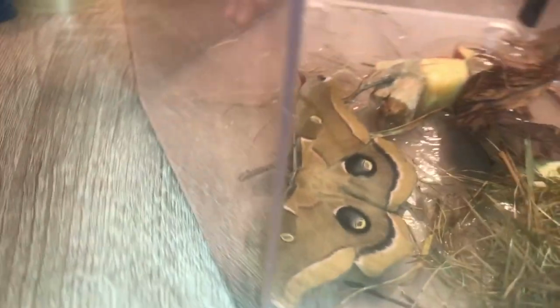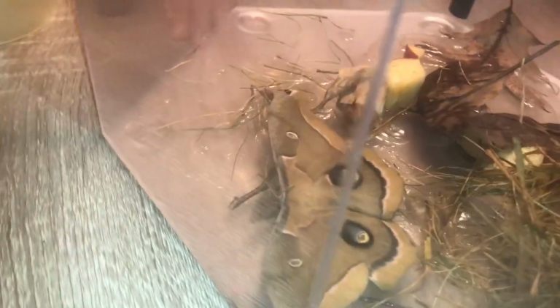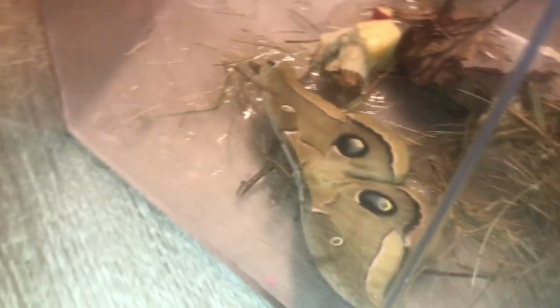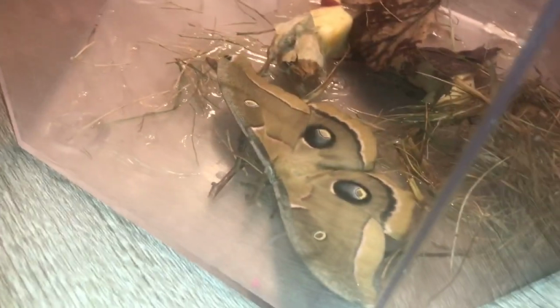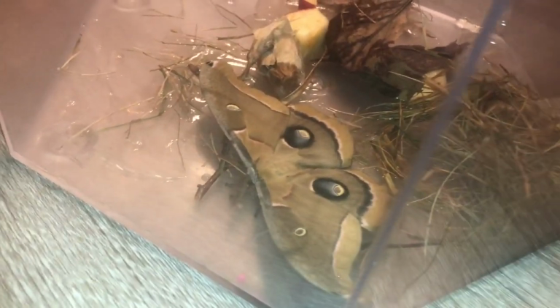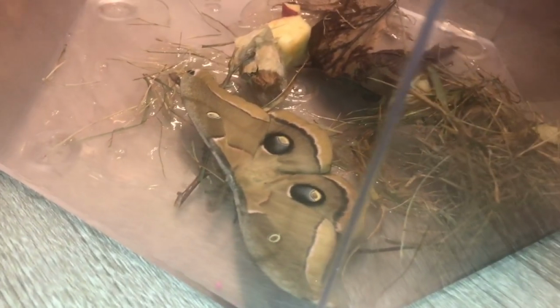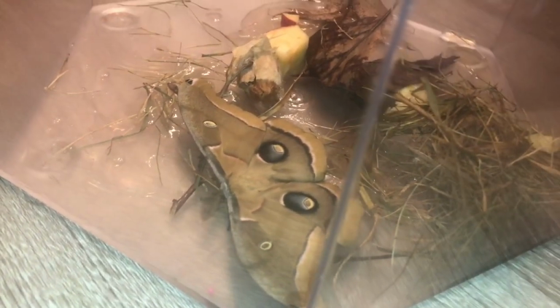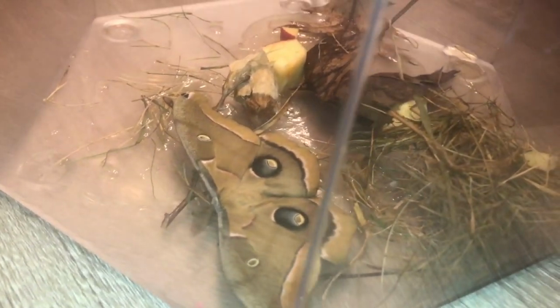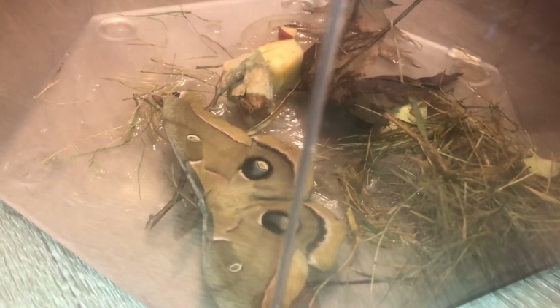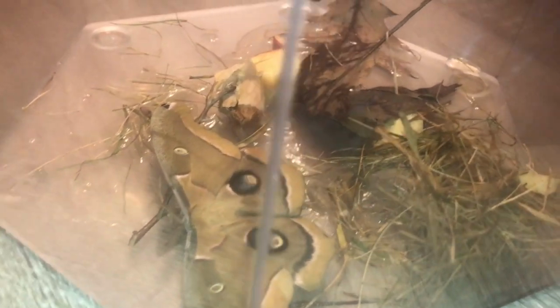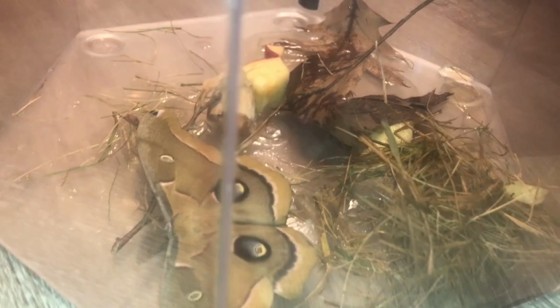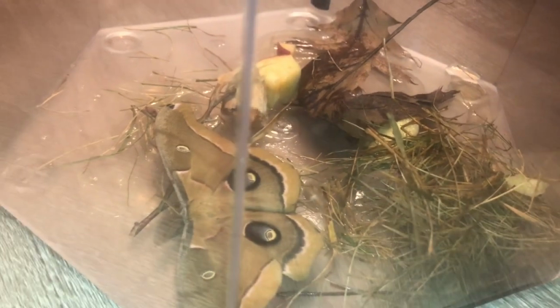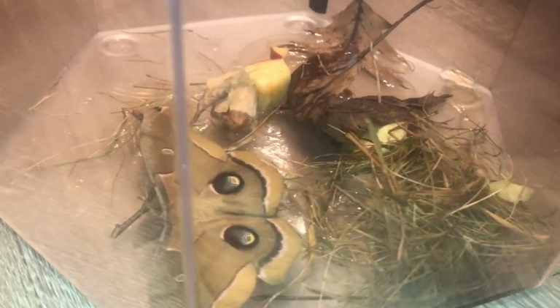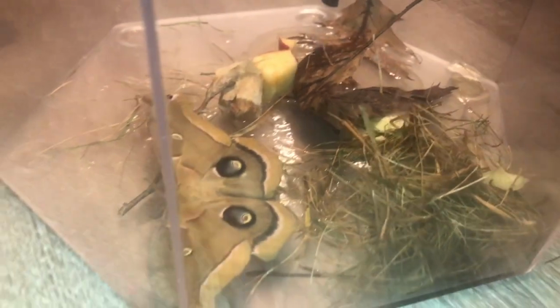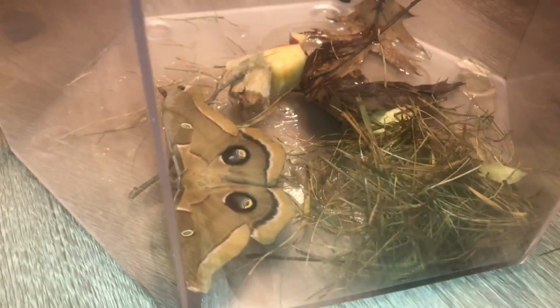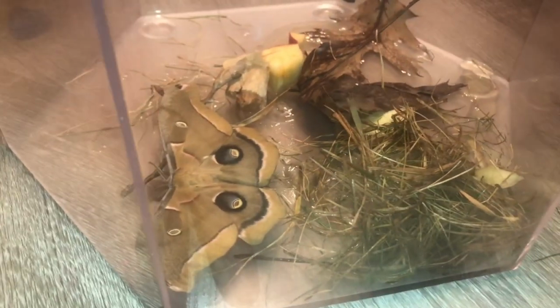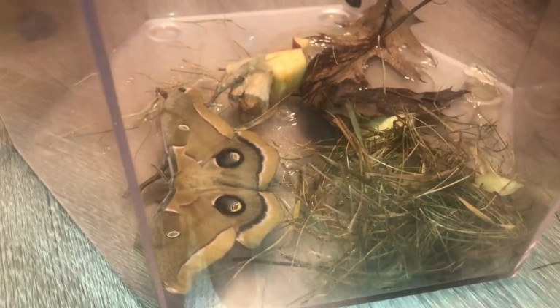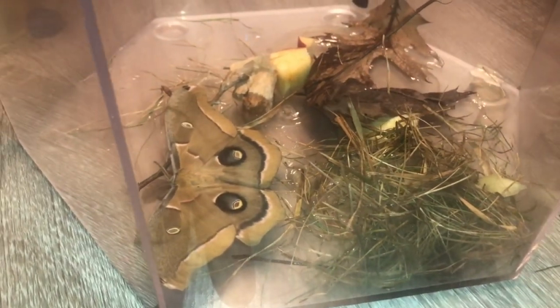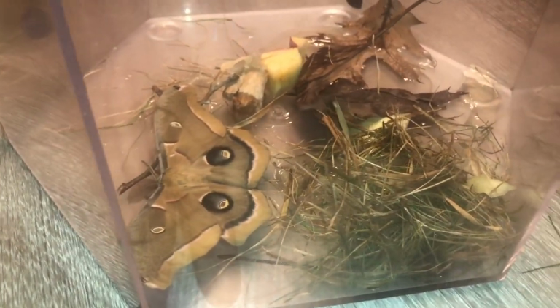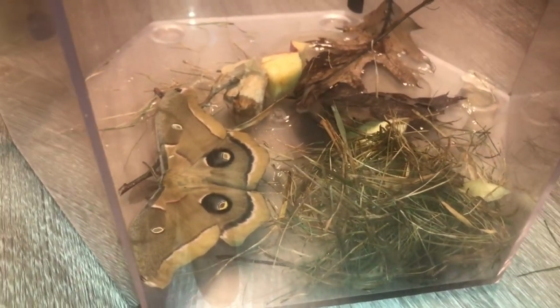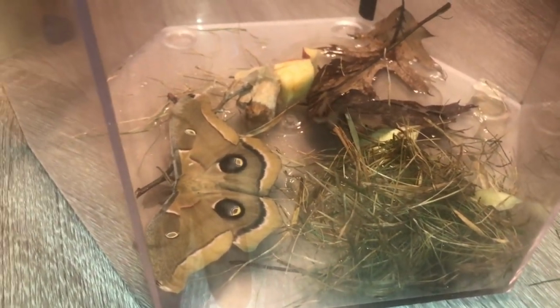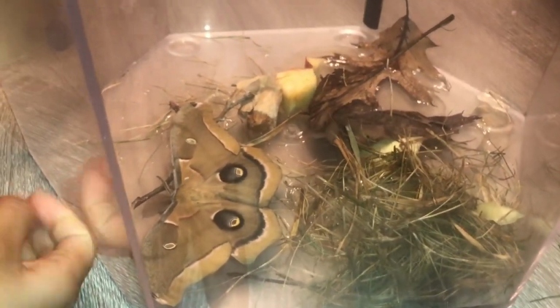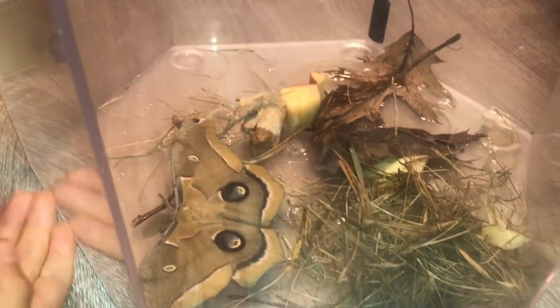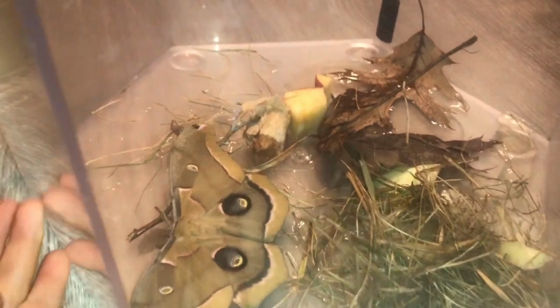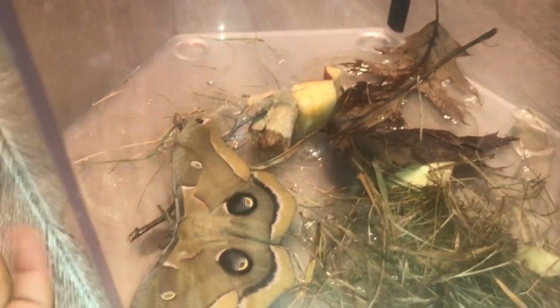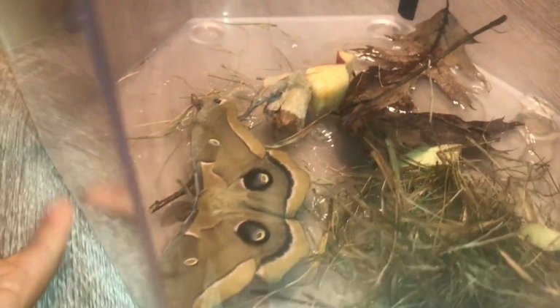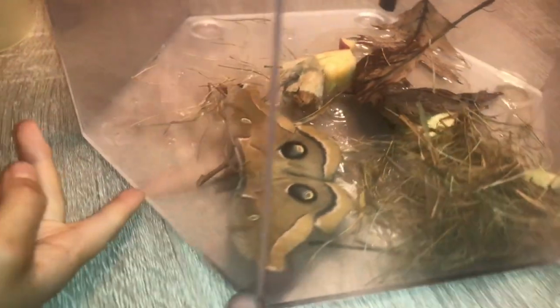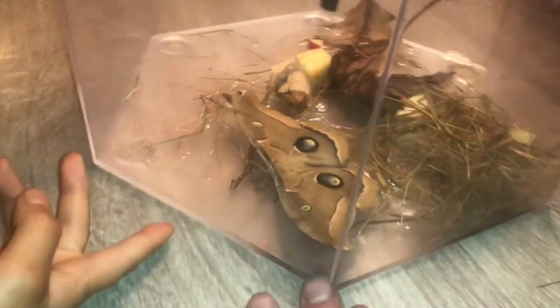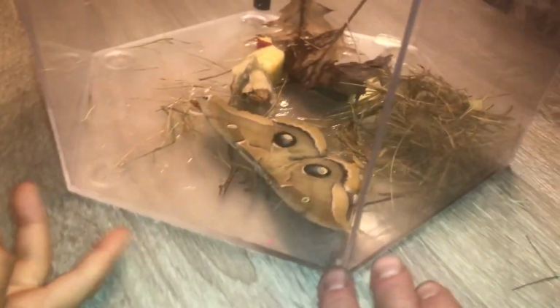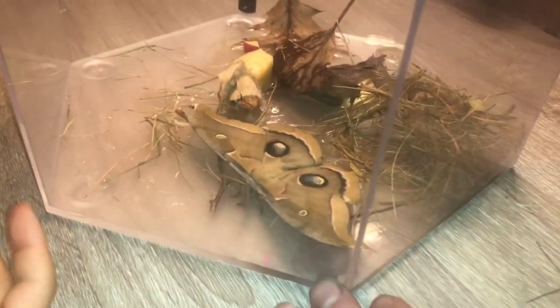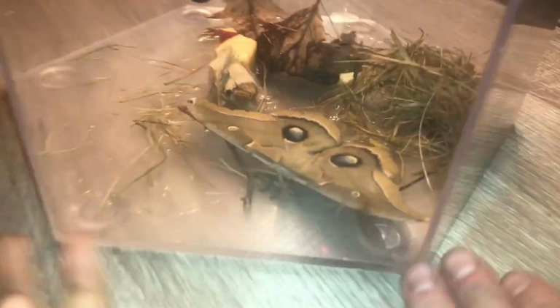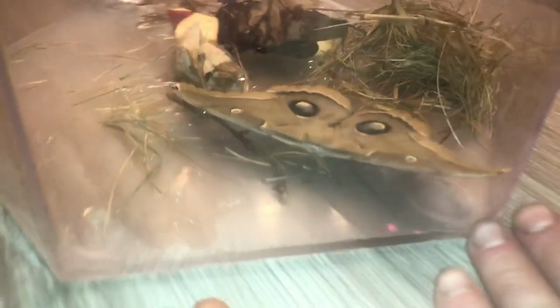We put him in a fish tank. If you guys have a pet moth and know what to feed him — we looked up online and it said they like fruits but not citruses, so anything with a seed. We got apples and cucumber in there and we put a little bit of water in there too.